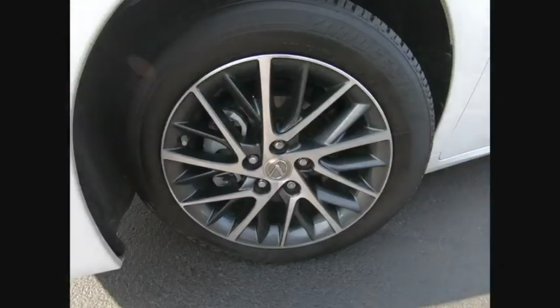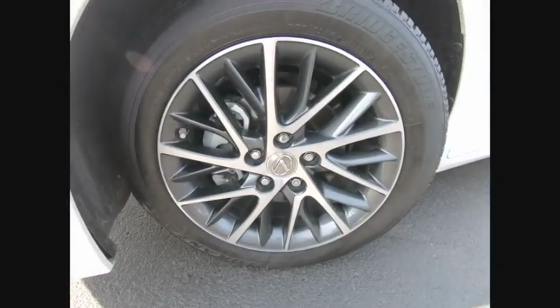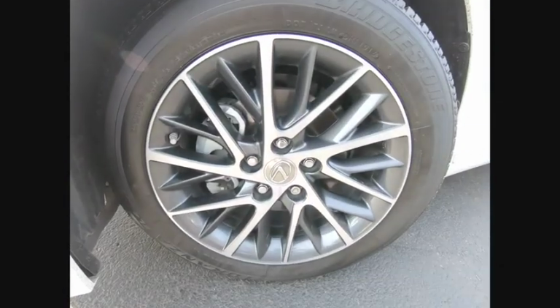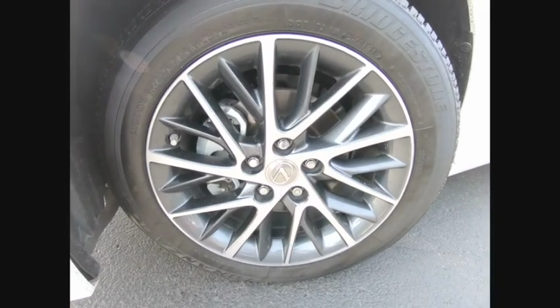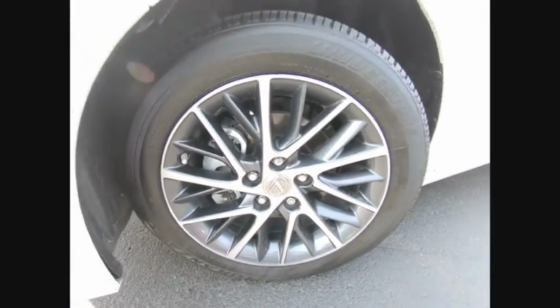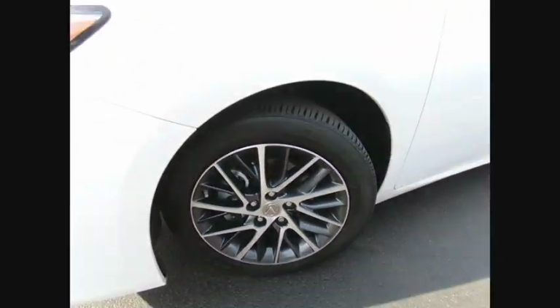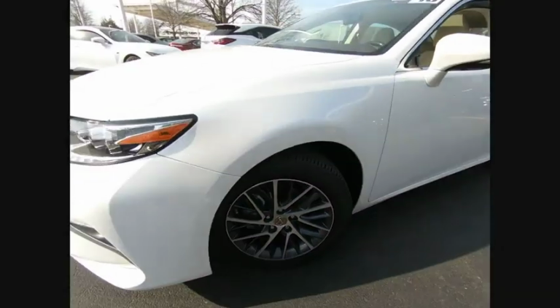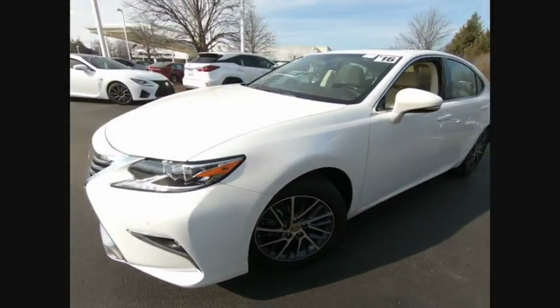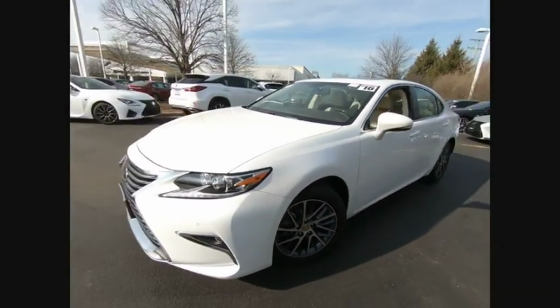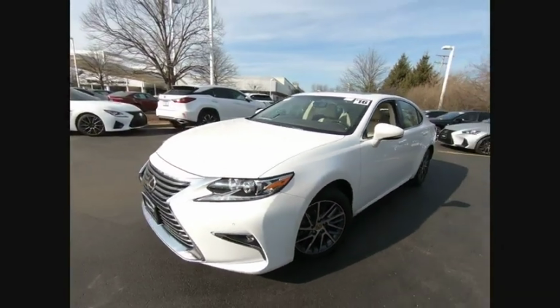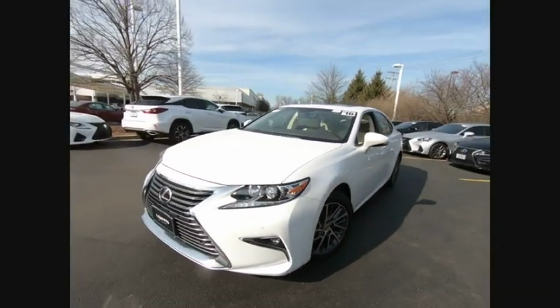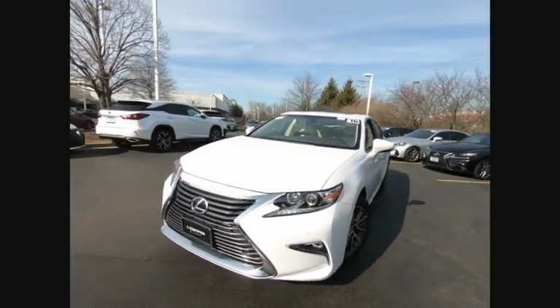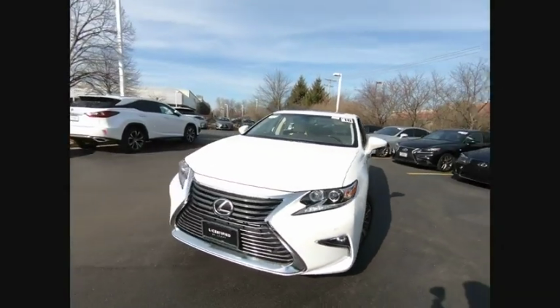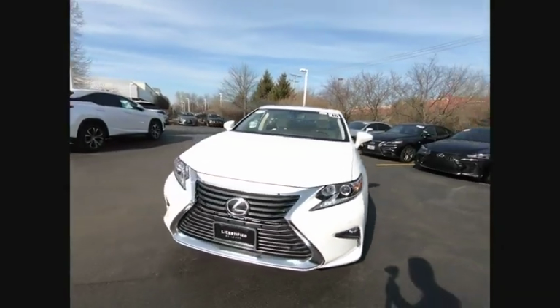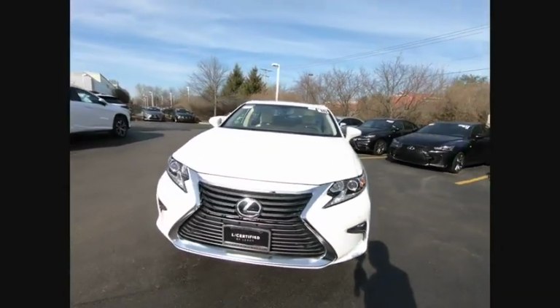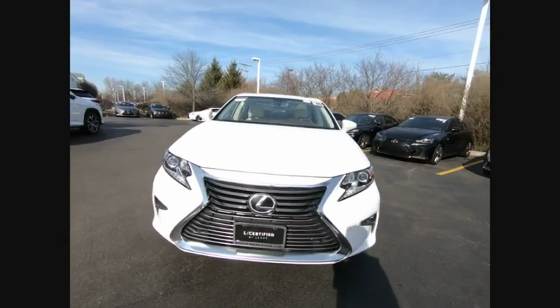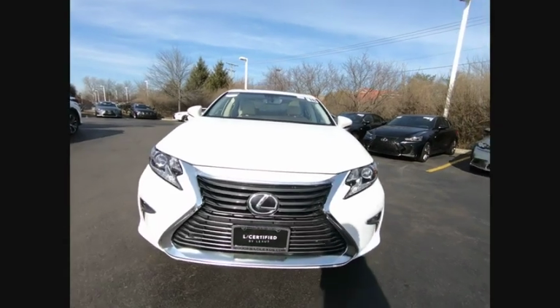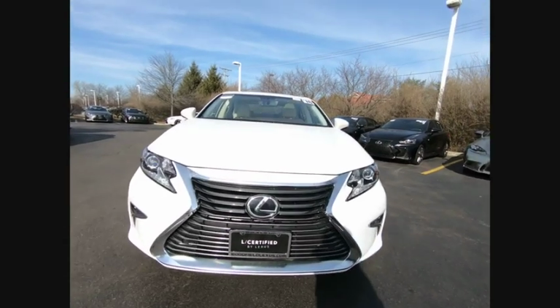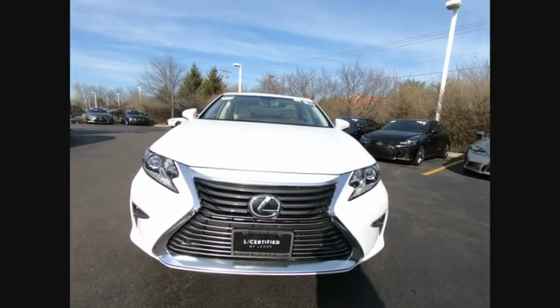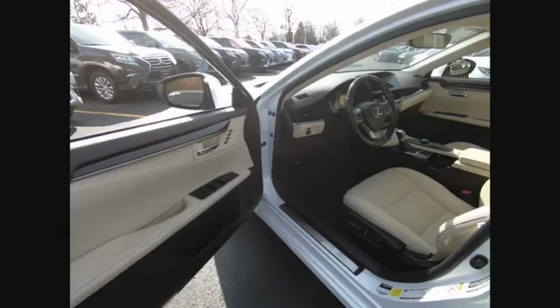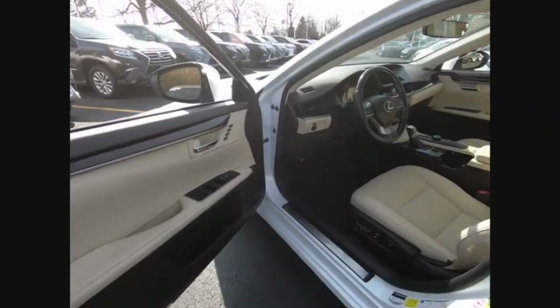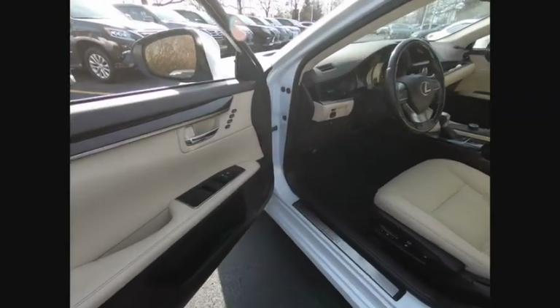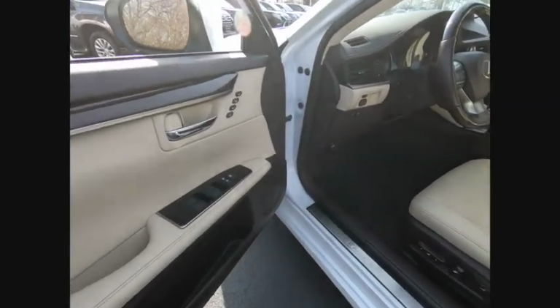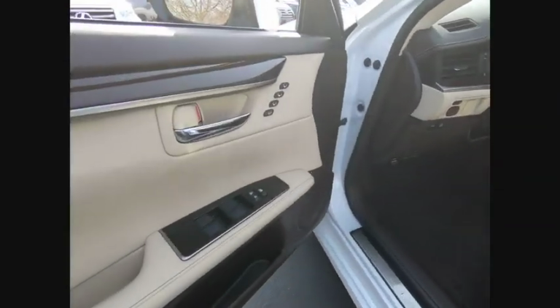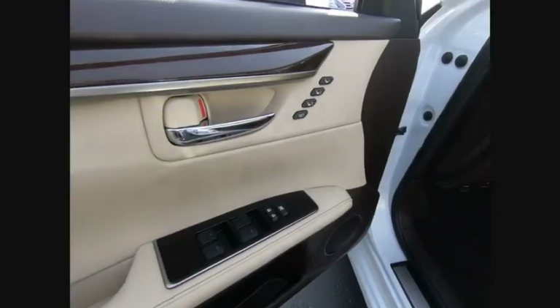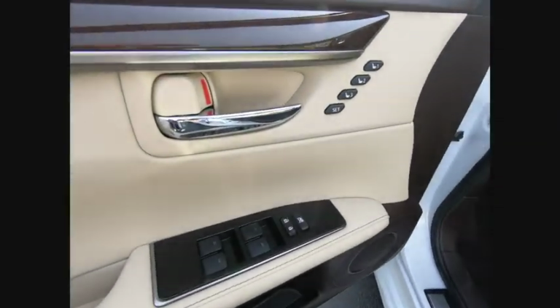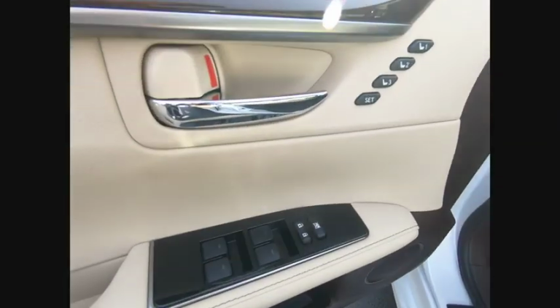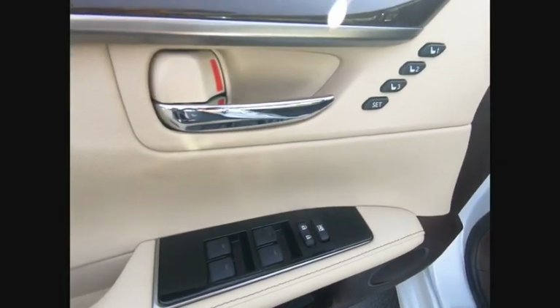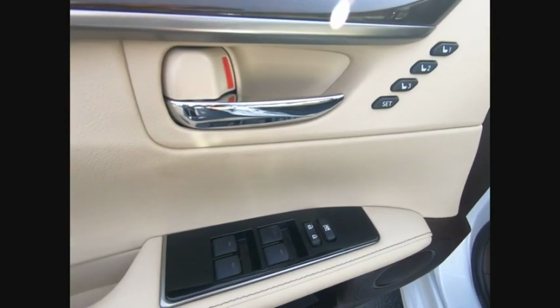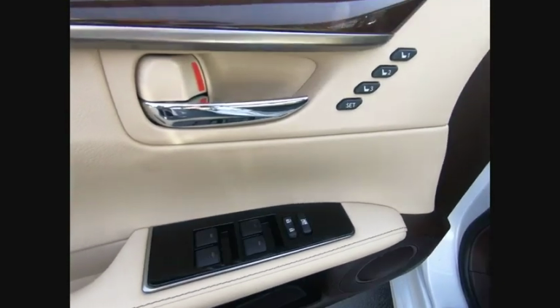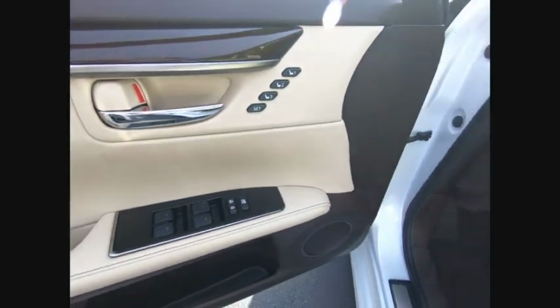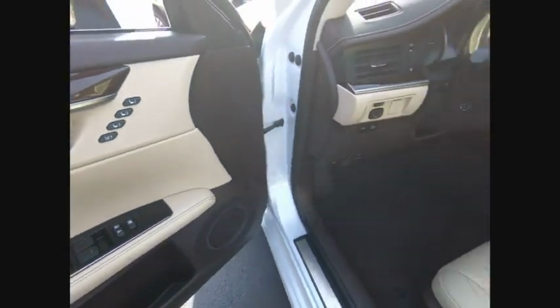Here are some of this vehicle's great options: stability control, traction control, power steering, cruise control, airbags, front knee airbags, fog lights, power brakes, trip computer, child safety locks, and clock.